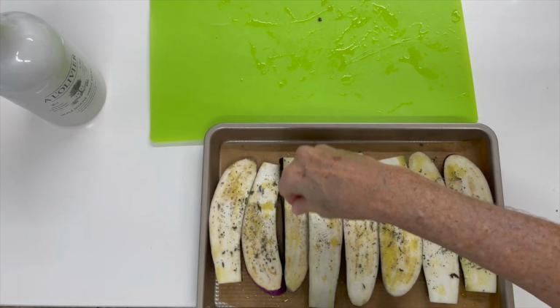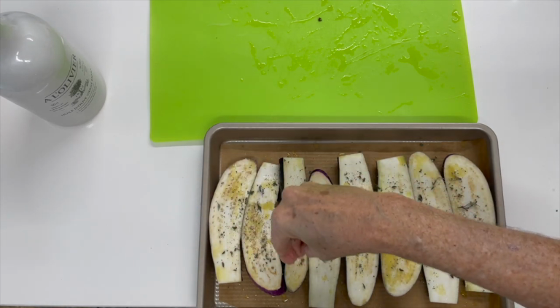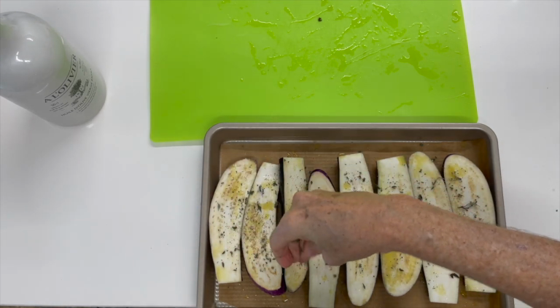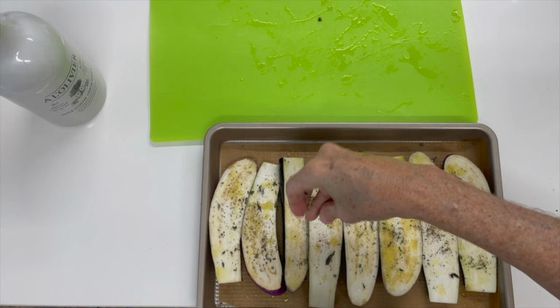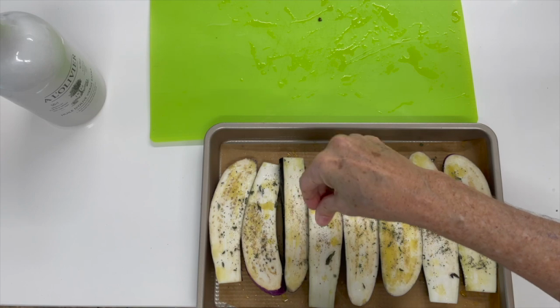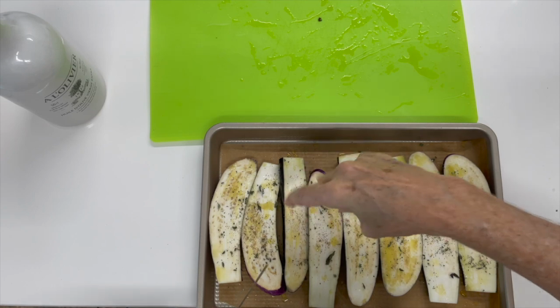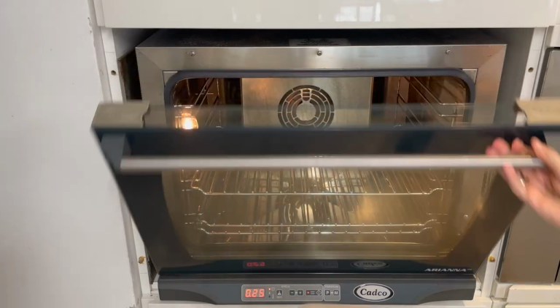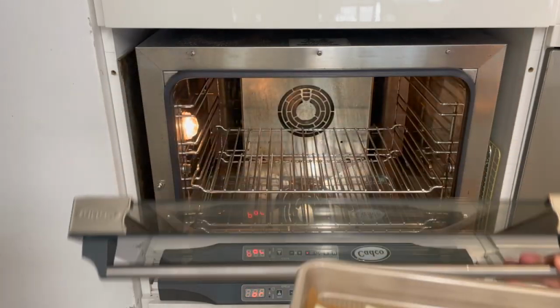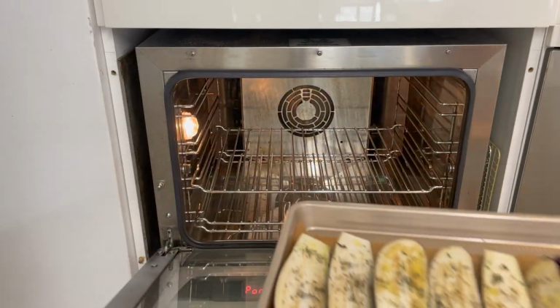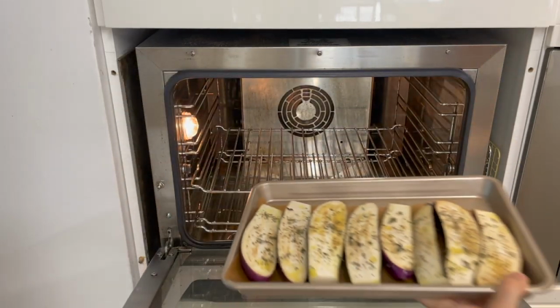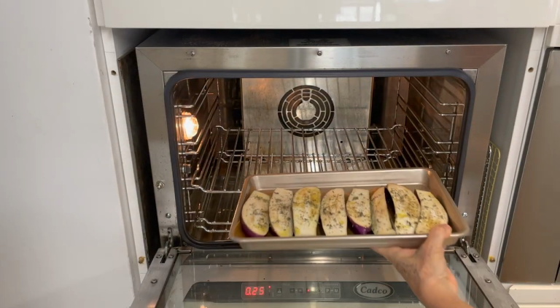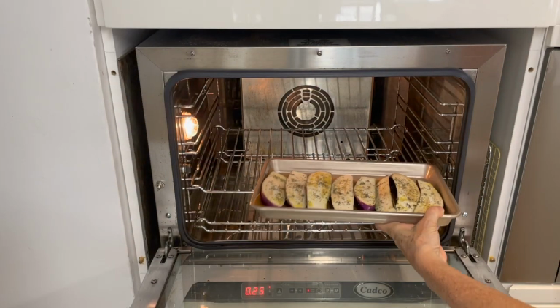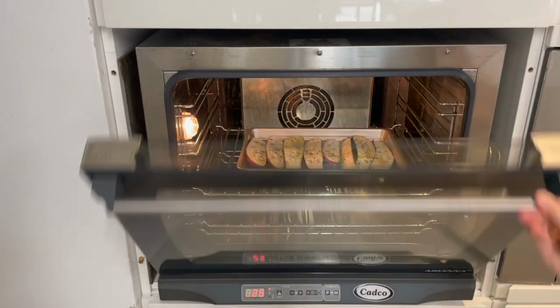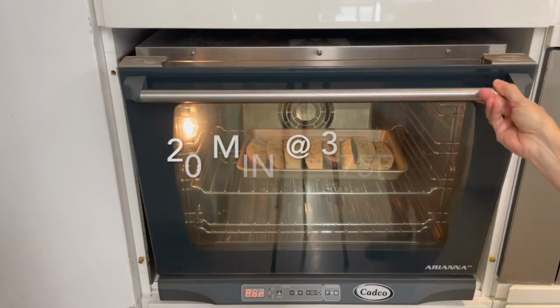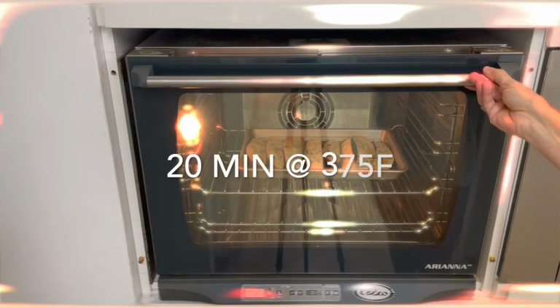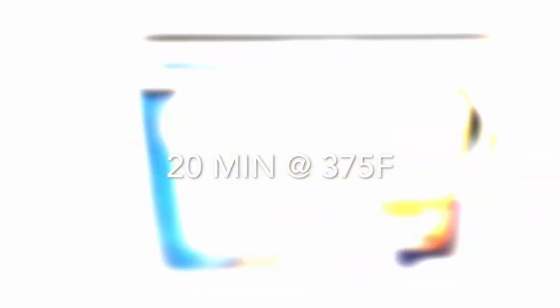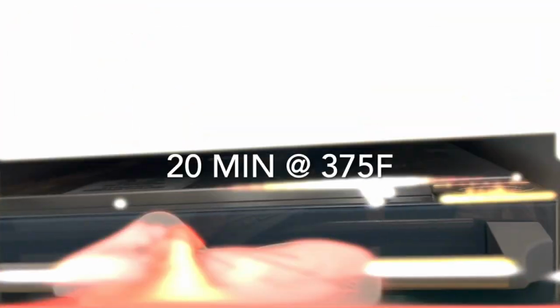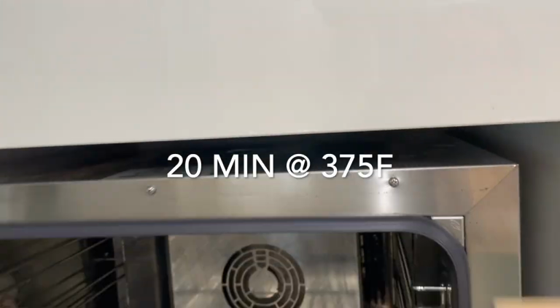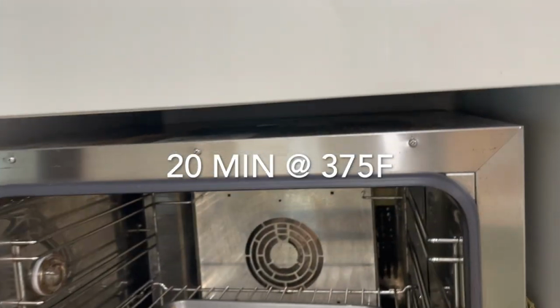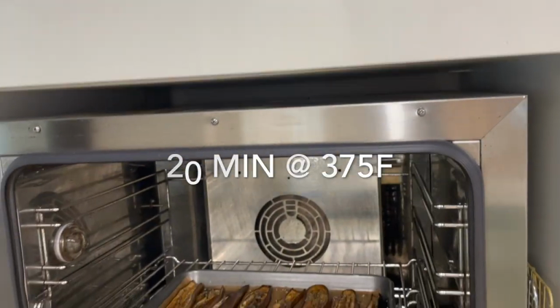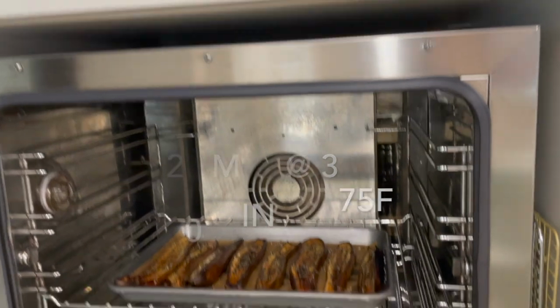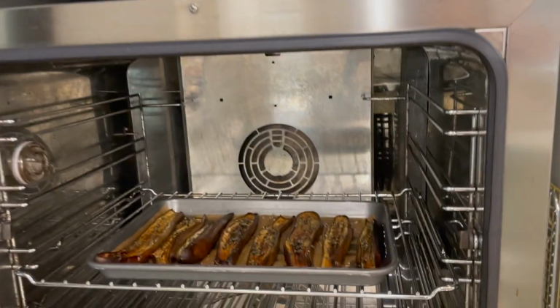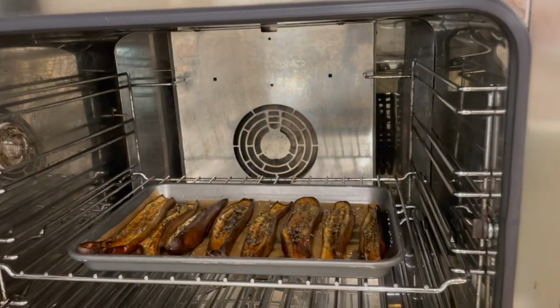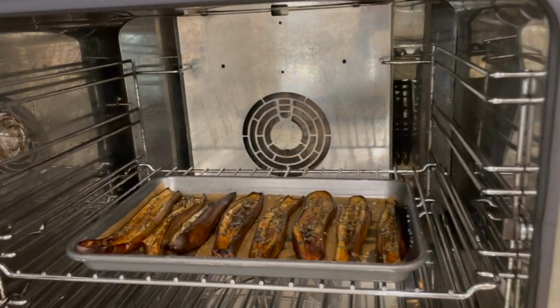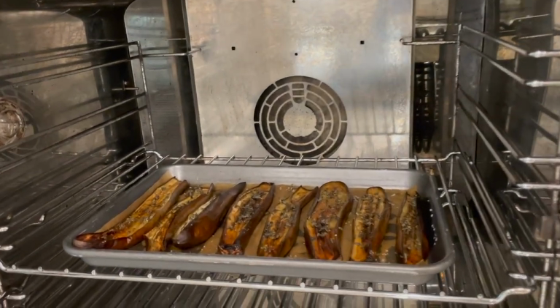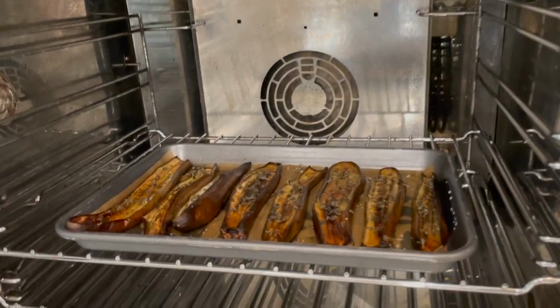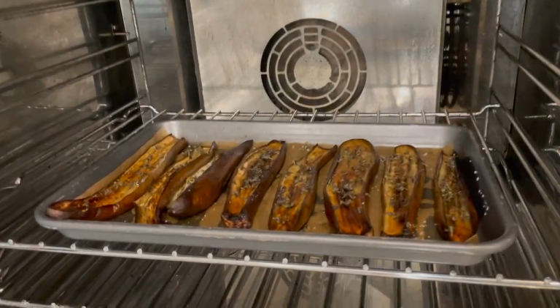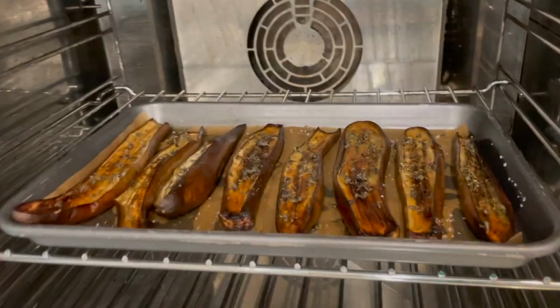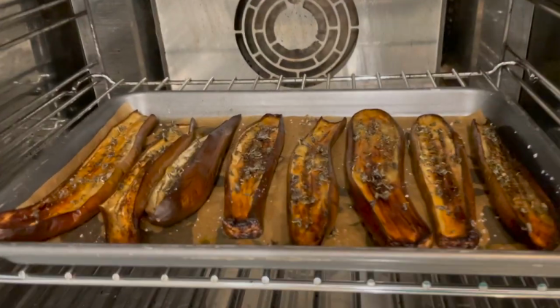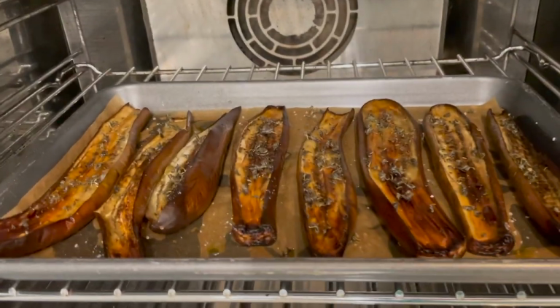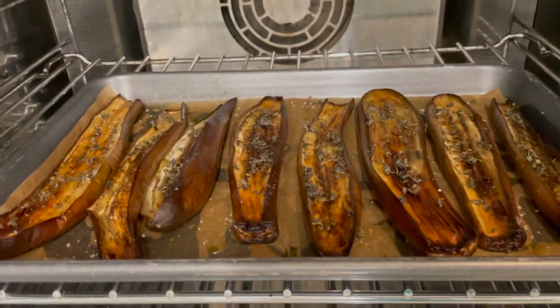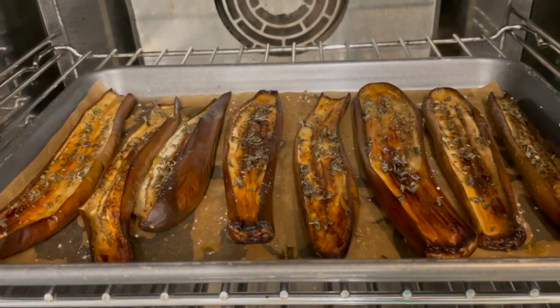Then we place our eggplant at 375 for 20 minutes. Look at this beauty — it's amazing.